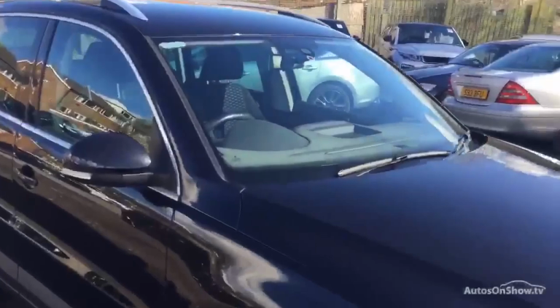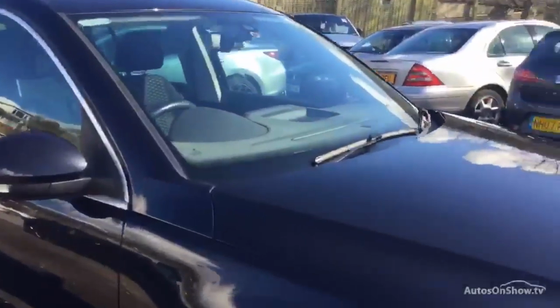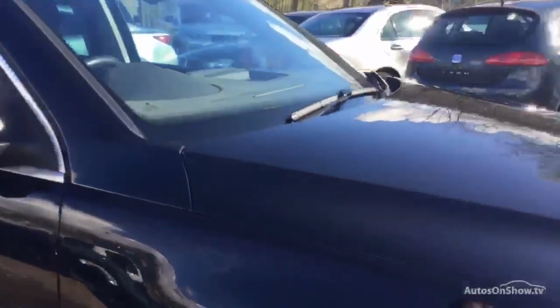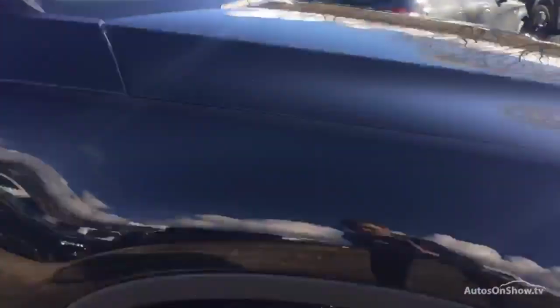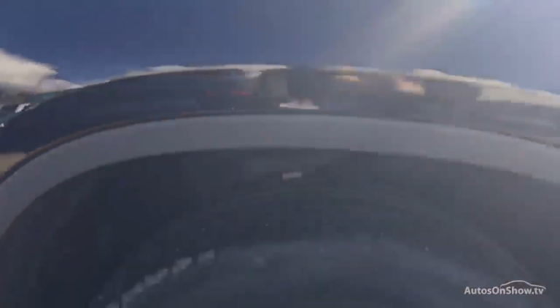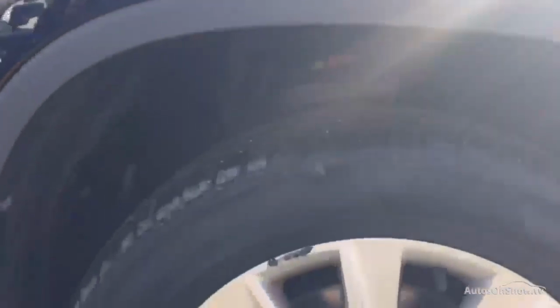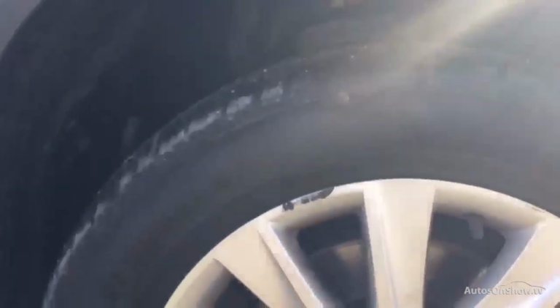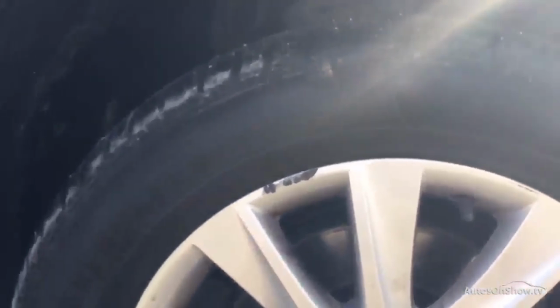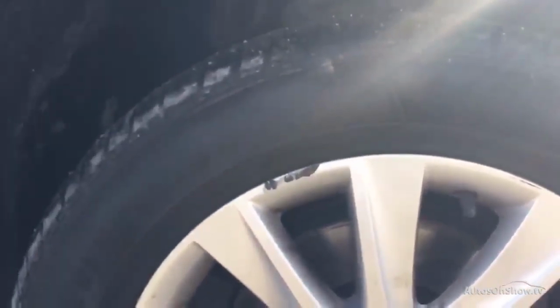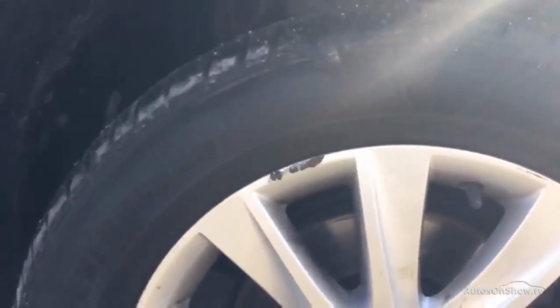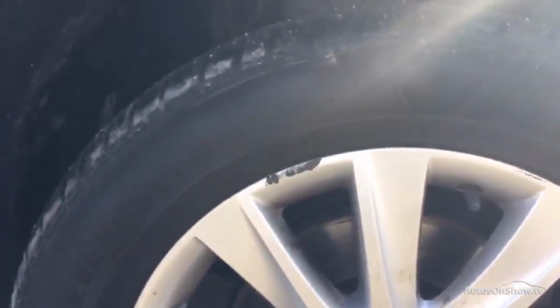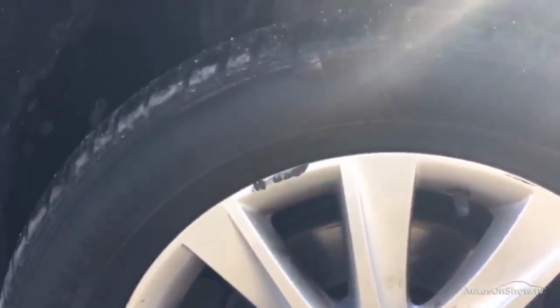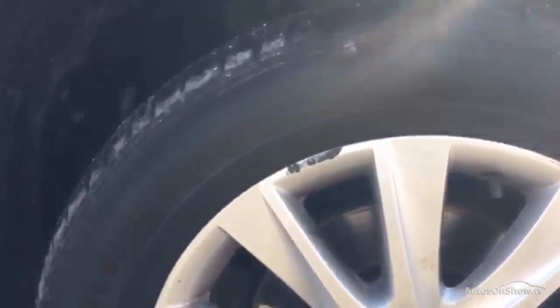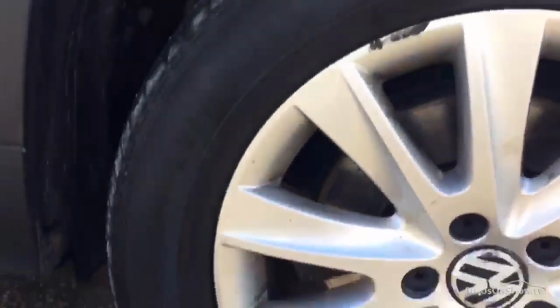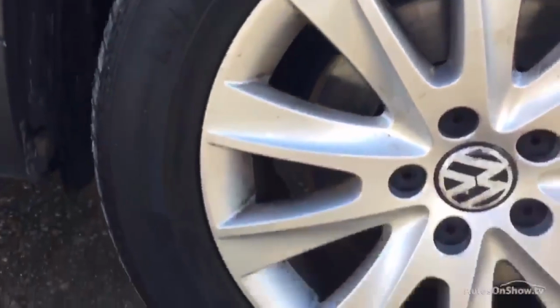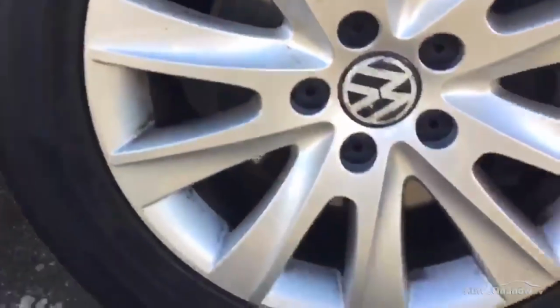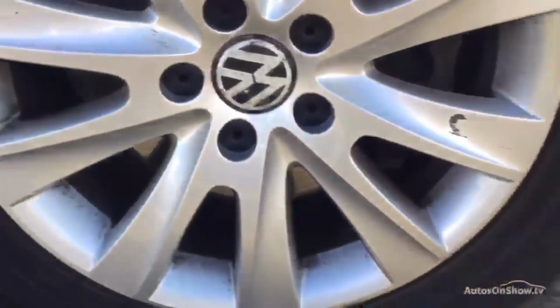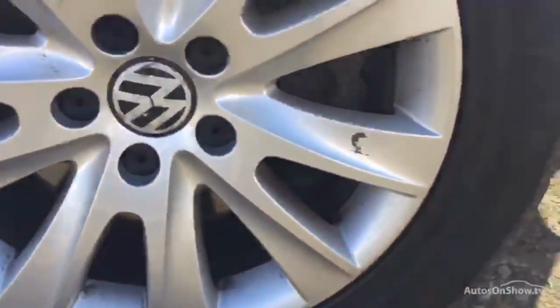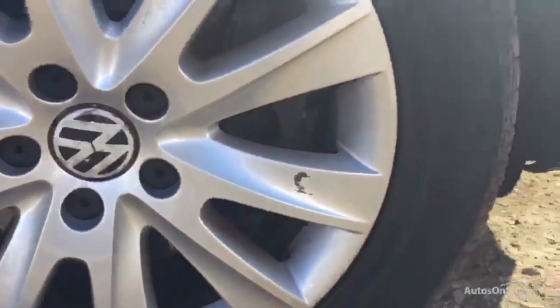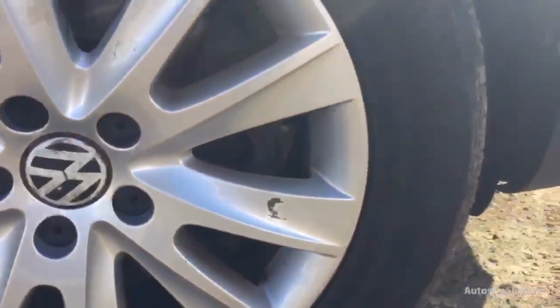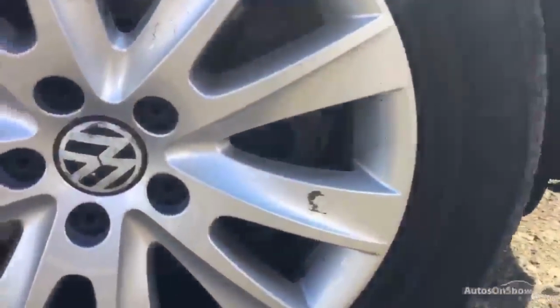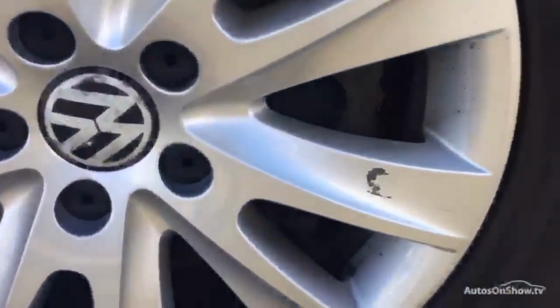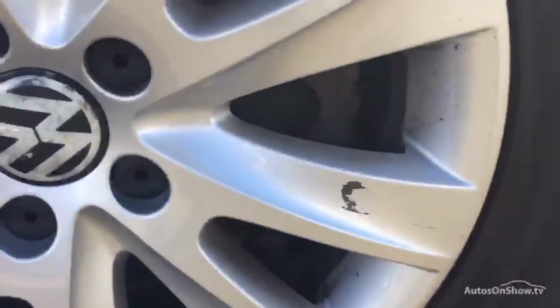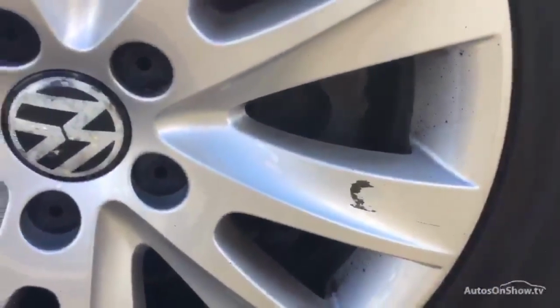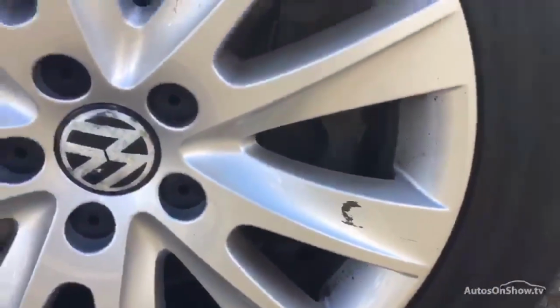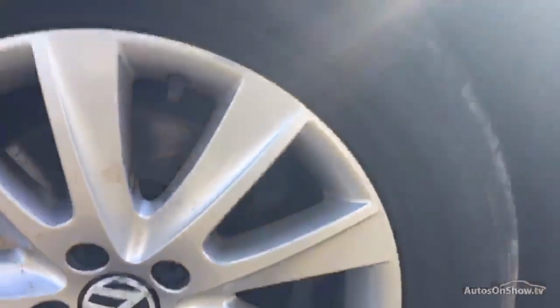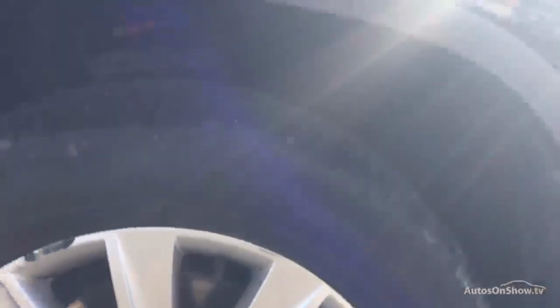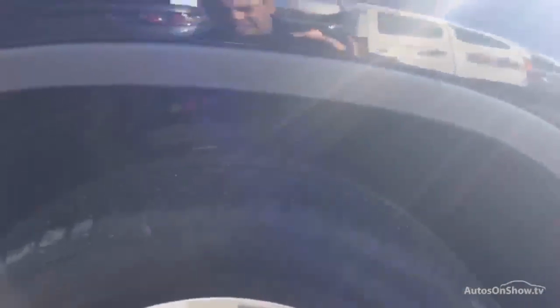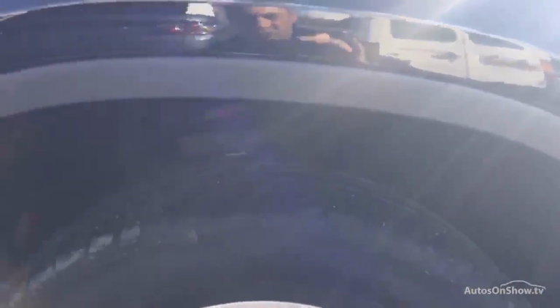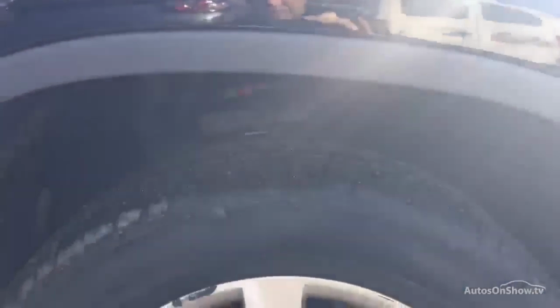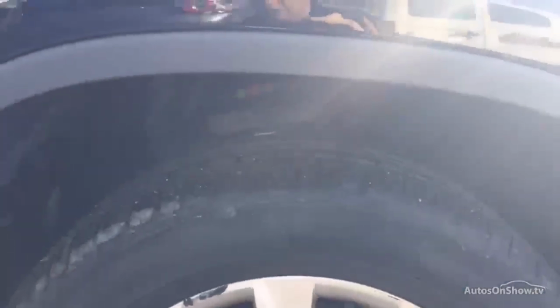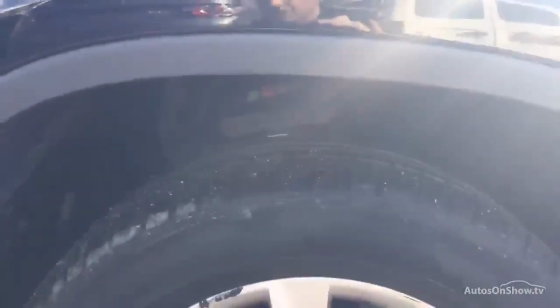Down at the front wheel, we've got some kerb damage across the top — I think the rest would clean off. No major damage; that mark there would clean off. We've got the tyre and a good 5.5mm on that tyre.